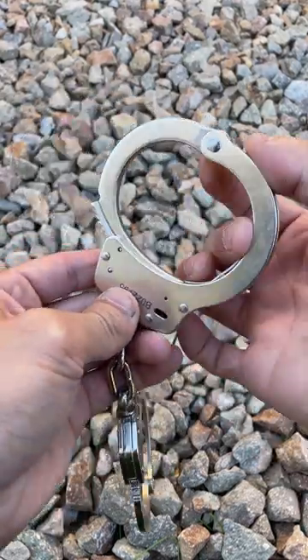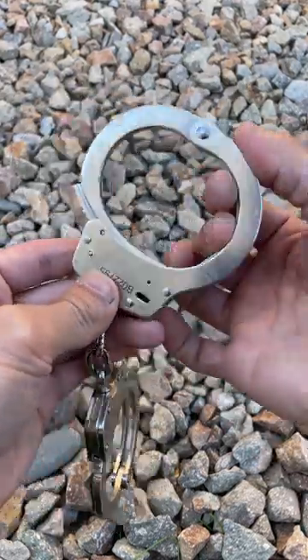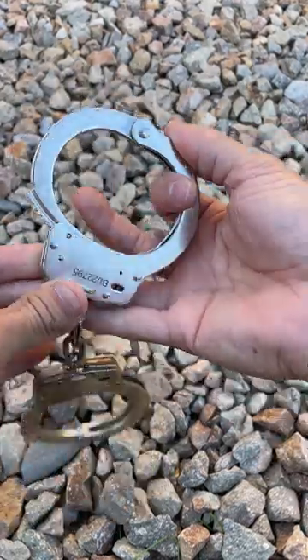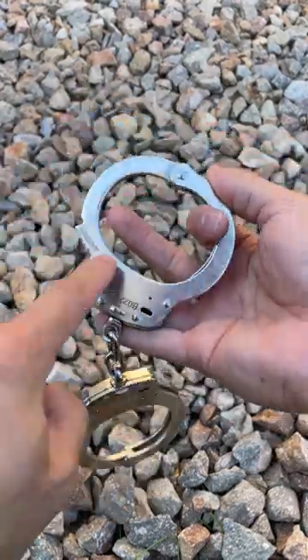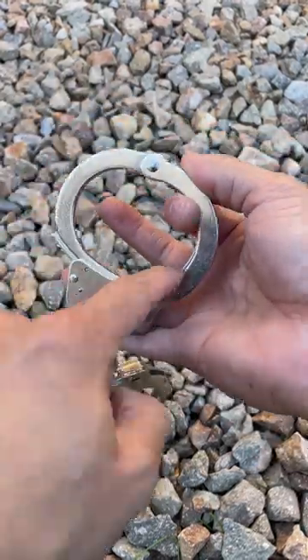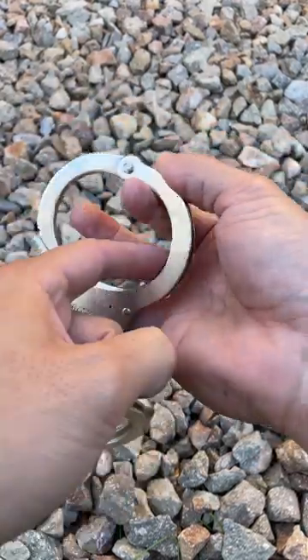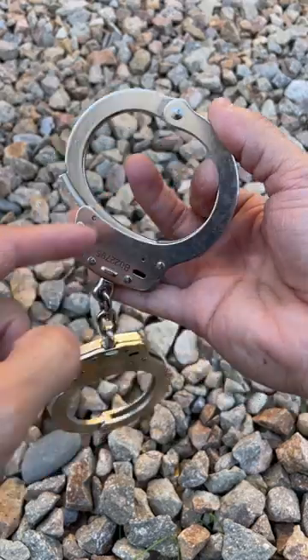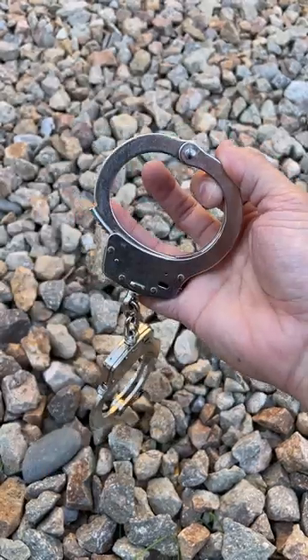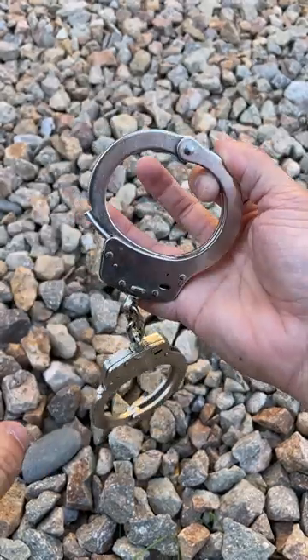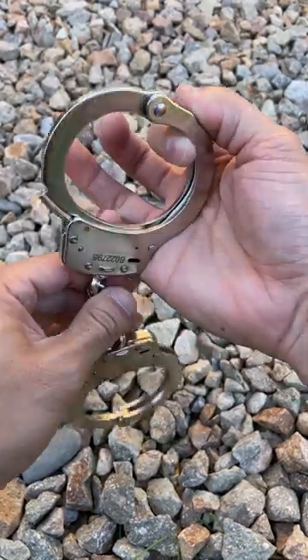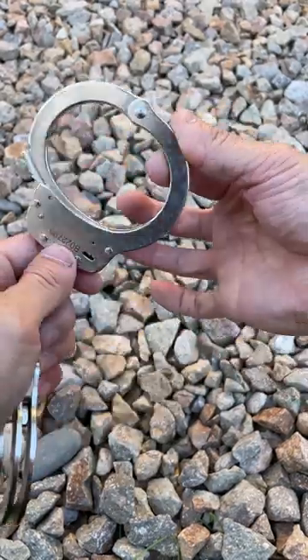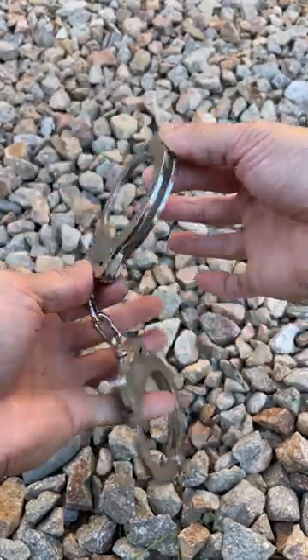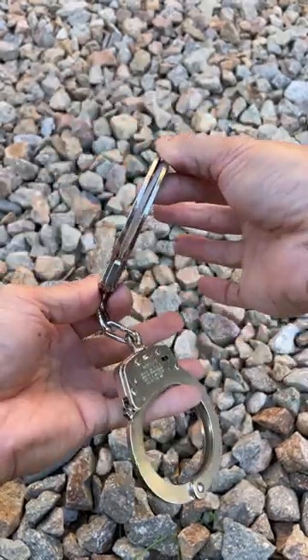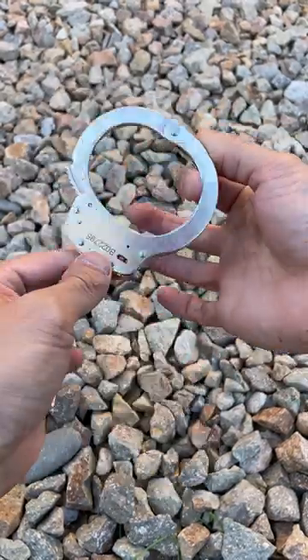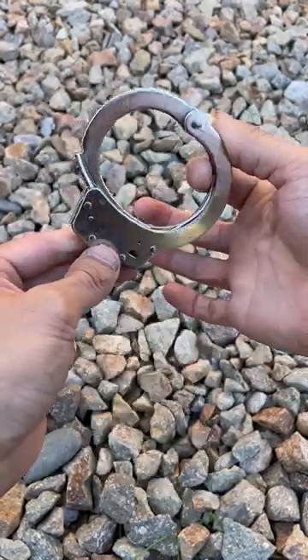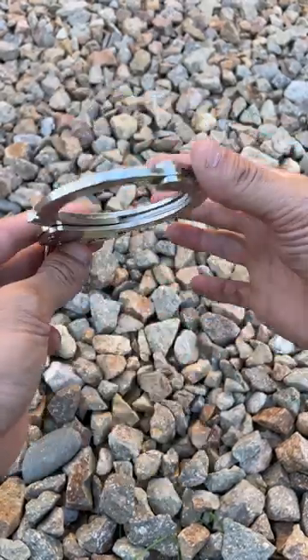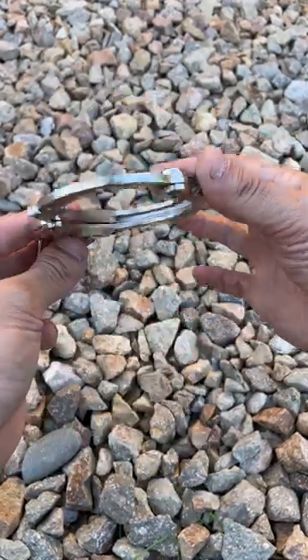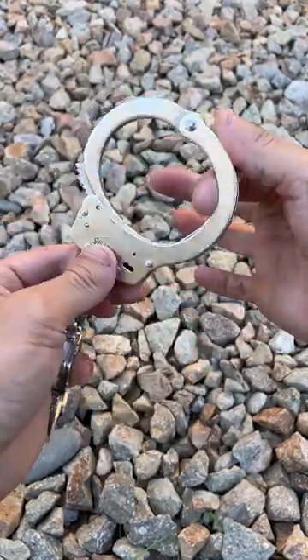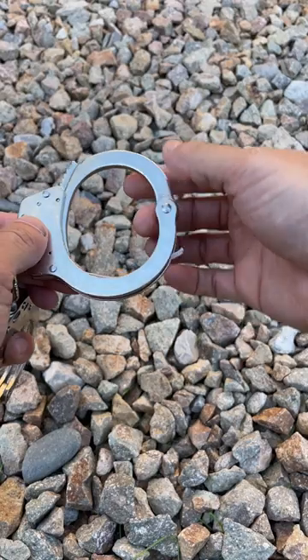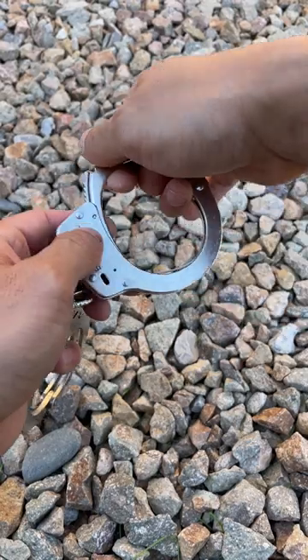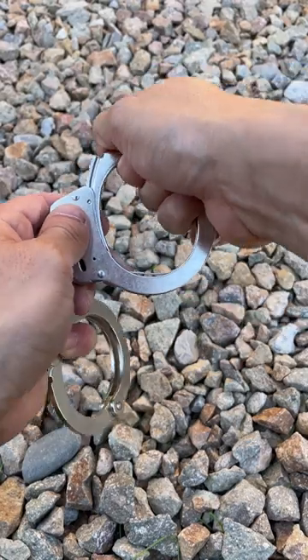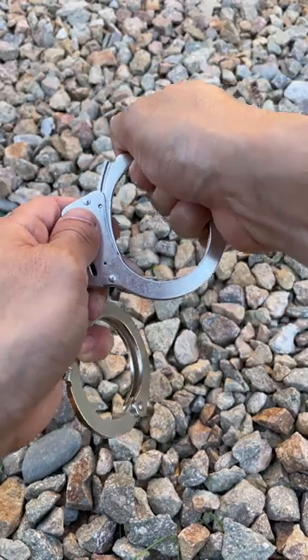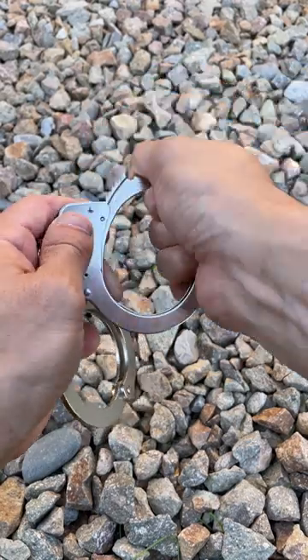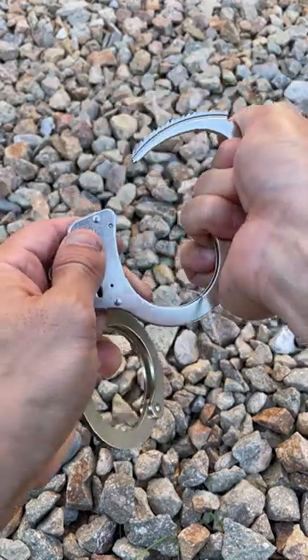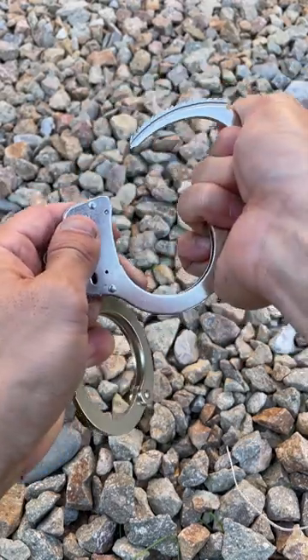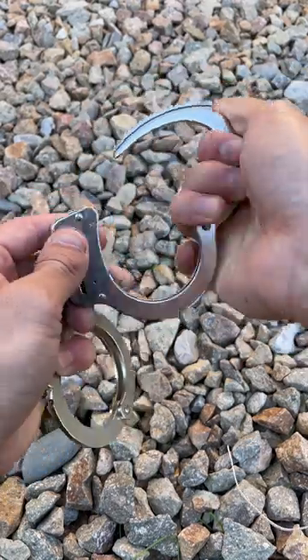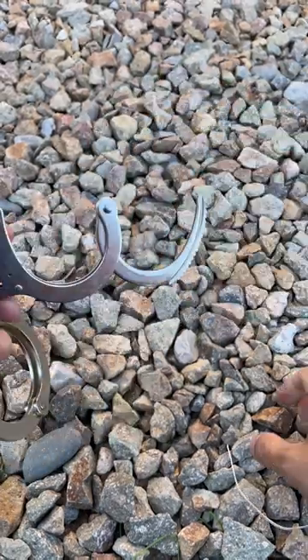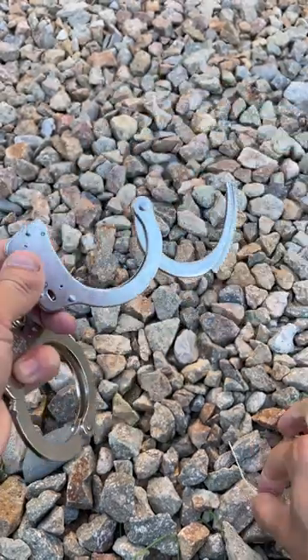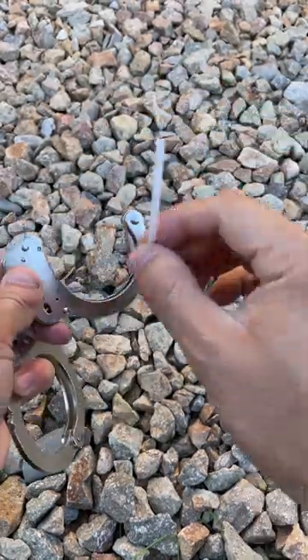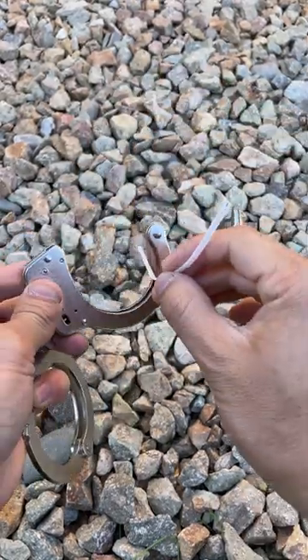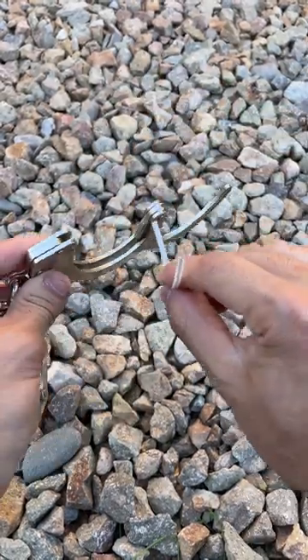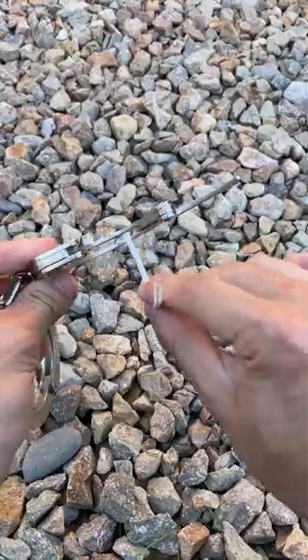If you're ever captured, or whoever's holding you captured, look how it looks — it's super slim, hidden. Pull it out. Boom. This blocked the mechanism. It'll help you escape.